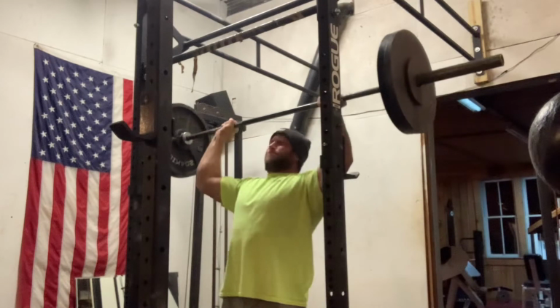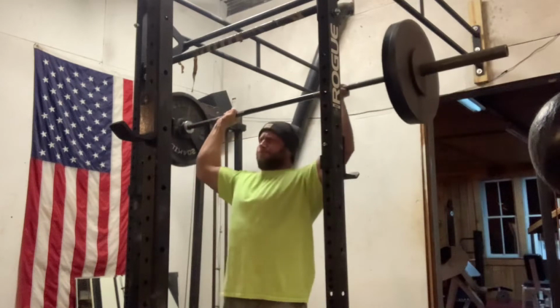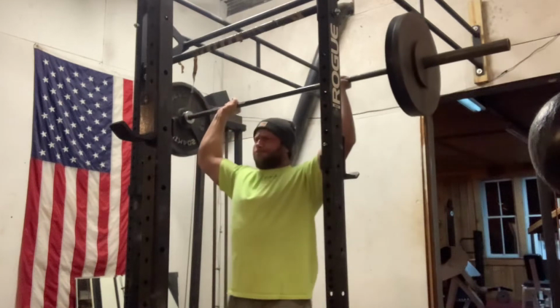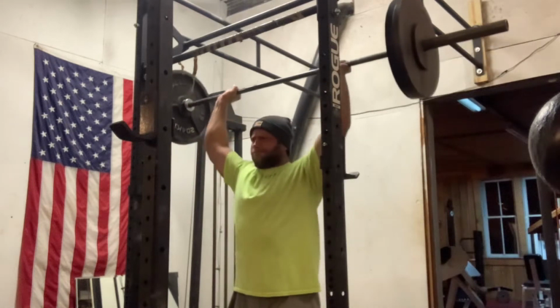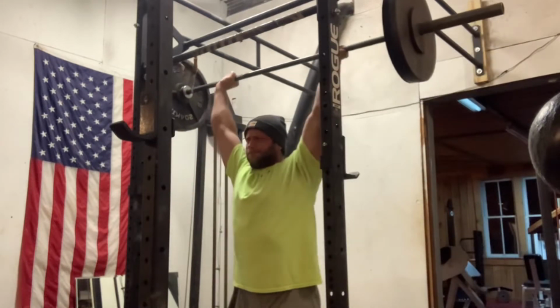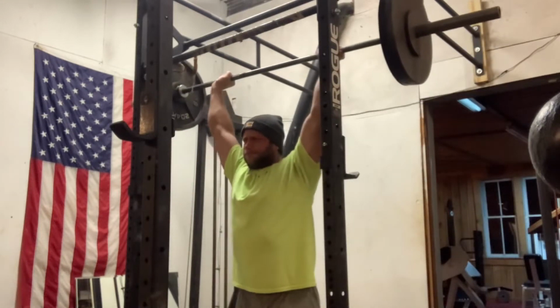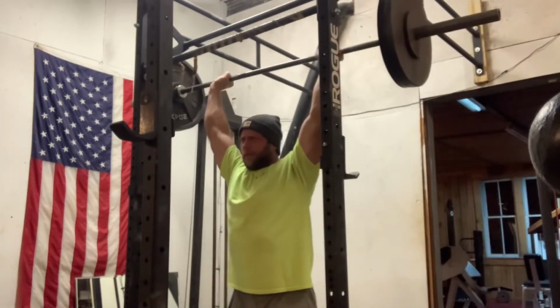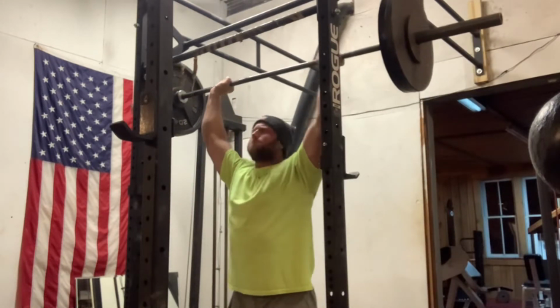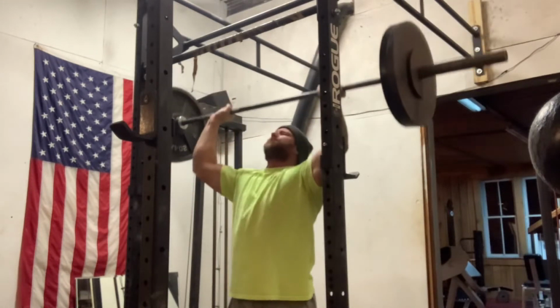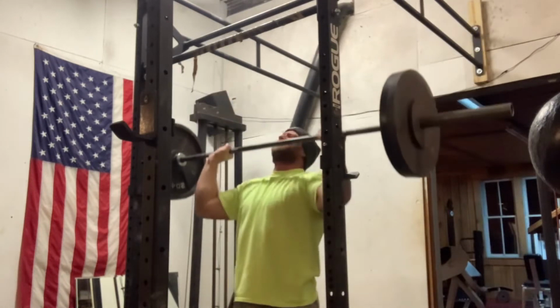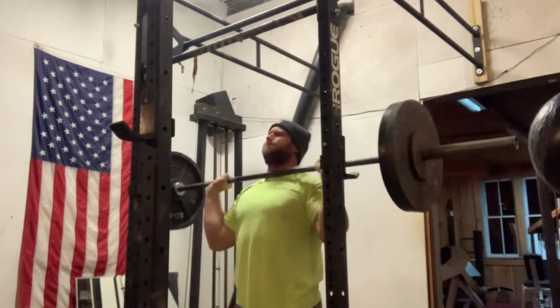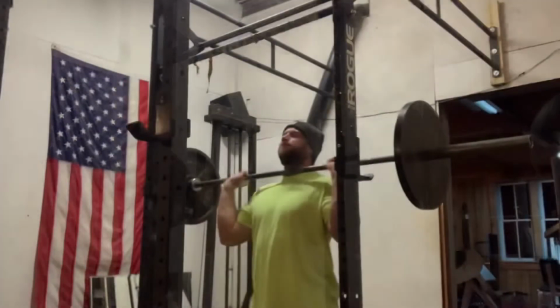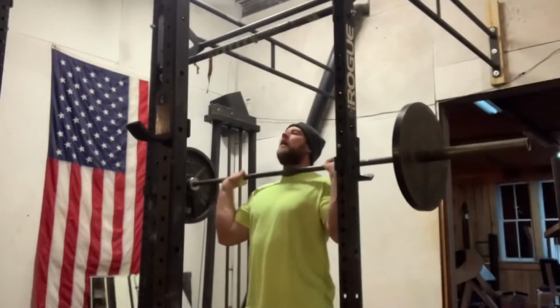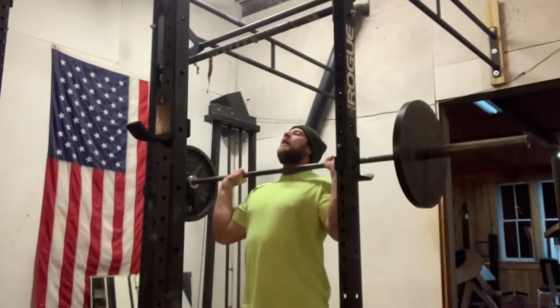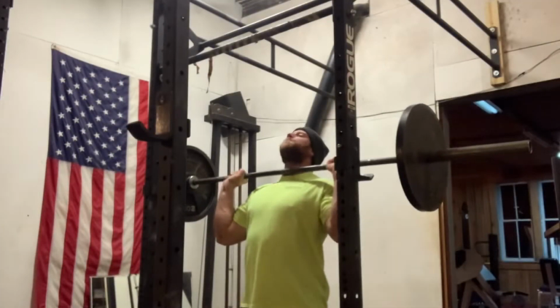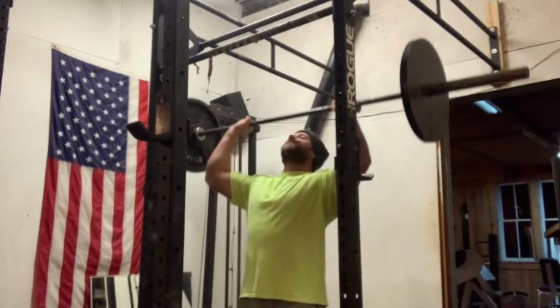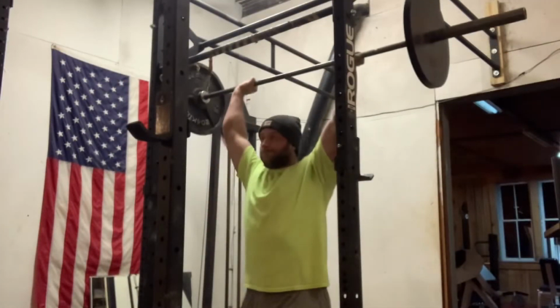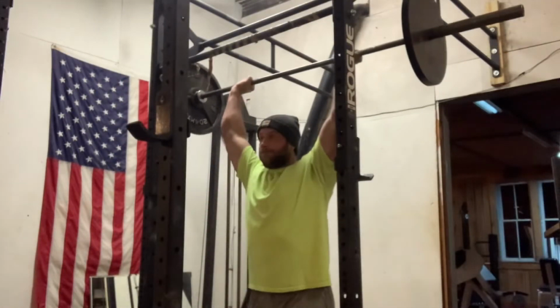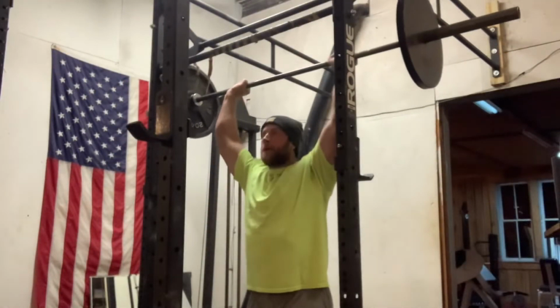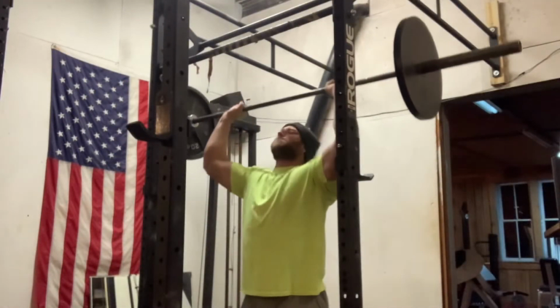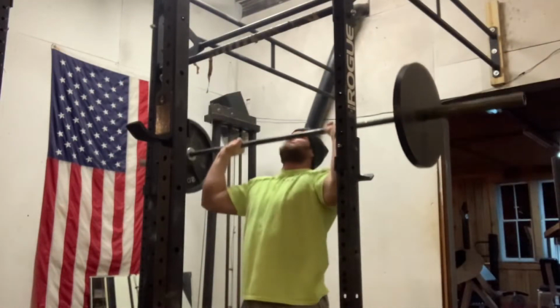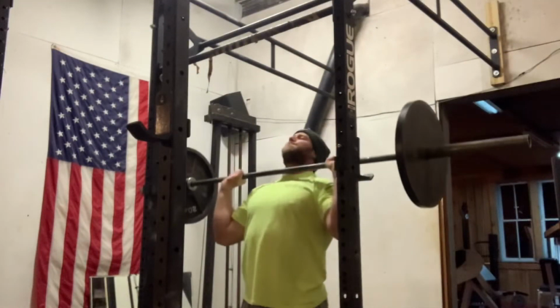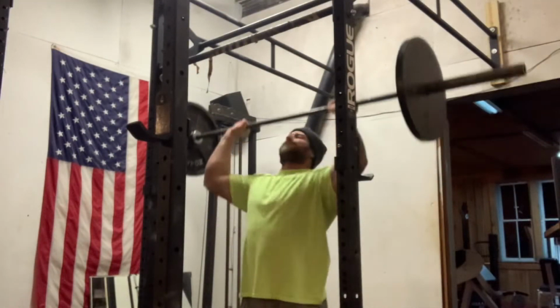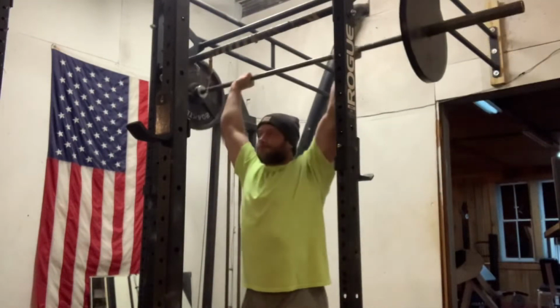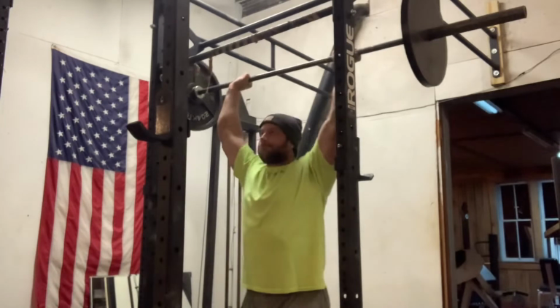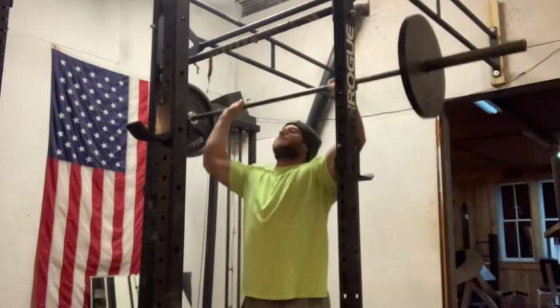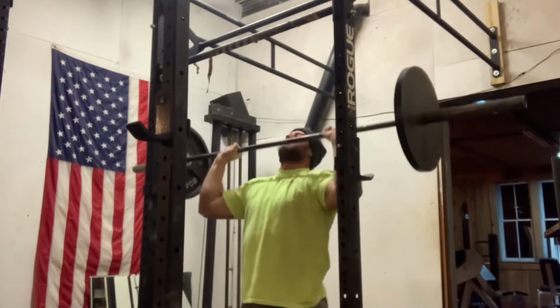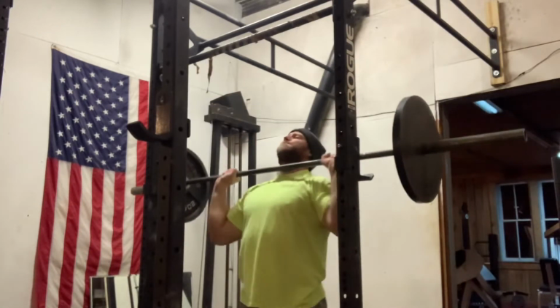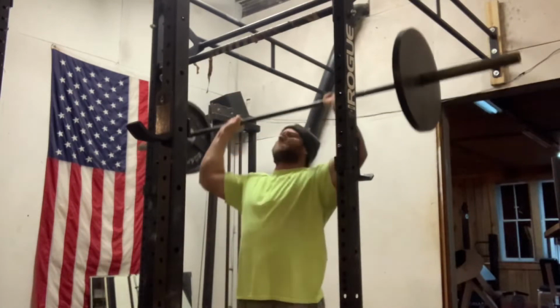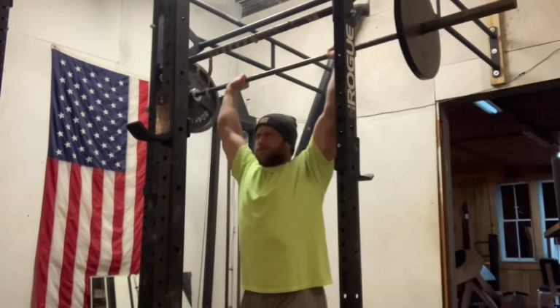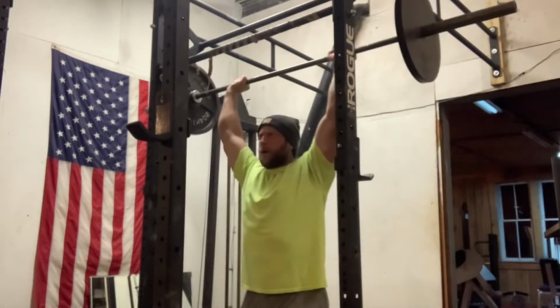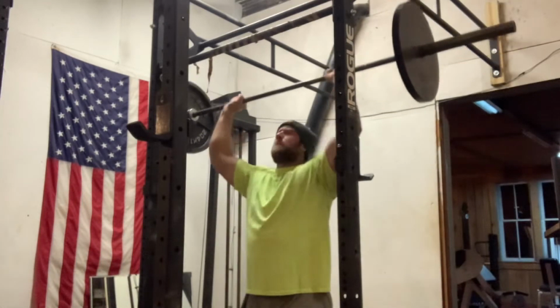Moving forward, I did just a couple sets — three sets to be exact — of five reps with 135, just controlling the weight and exploding up.